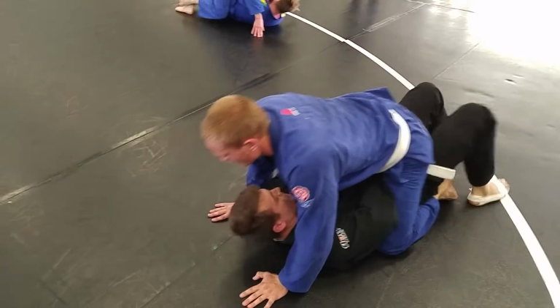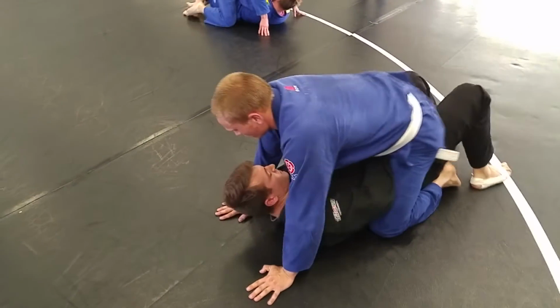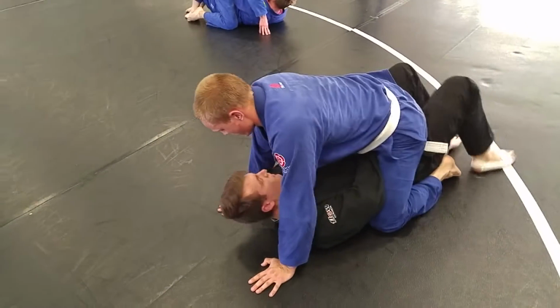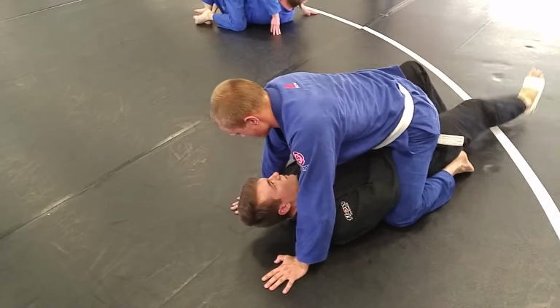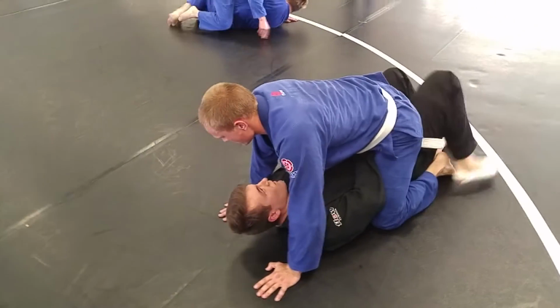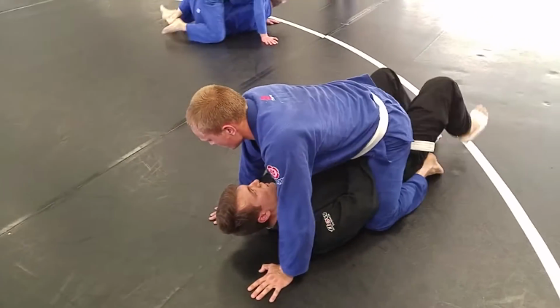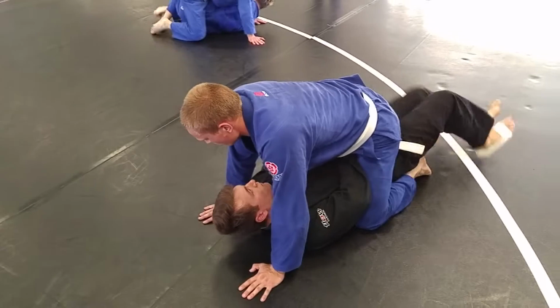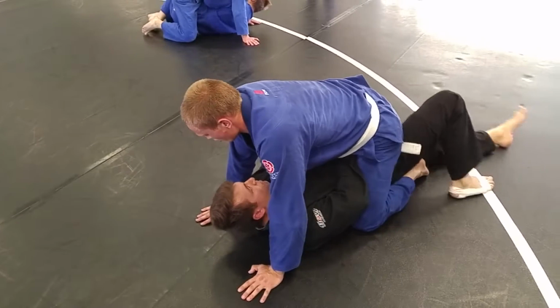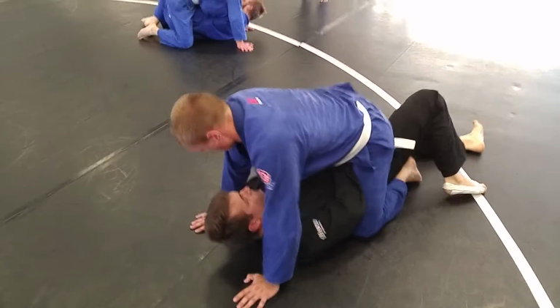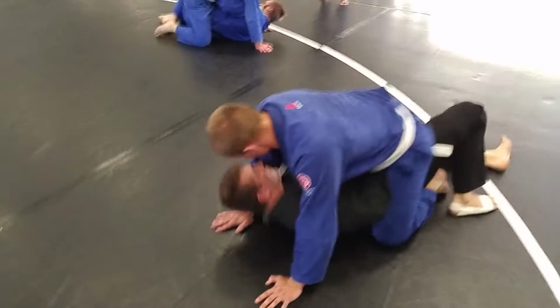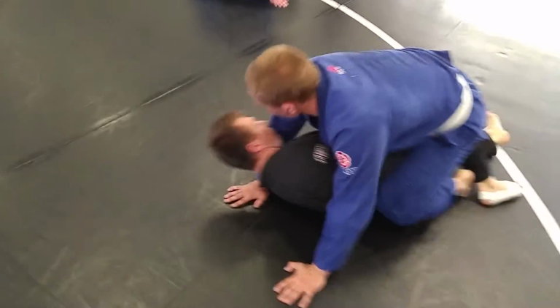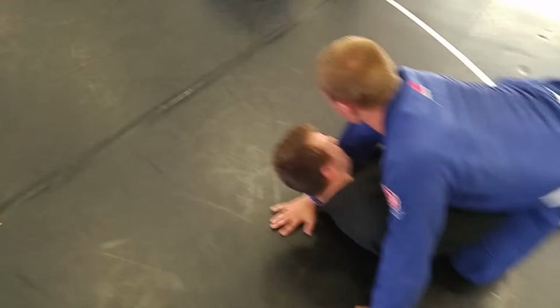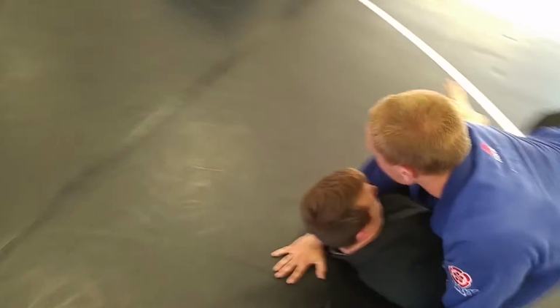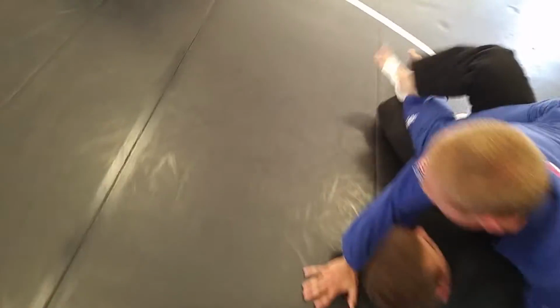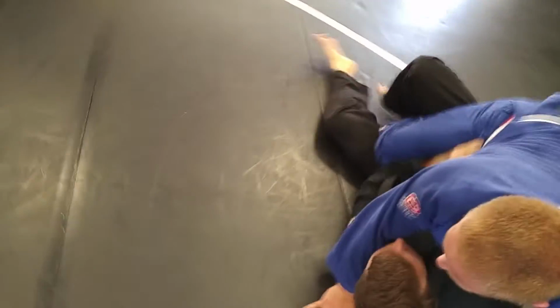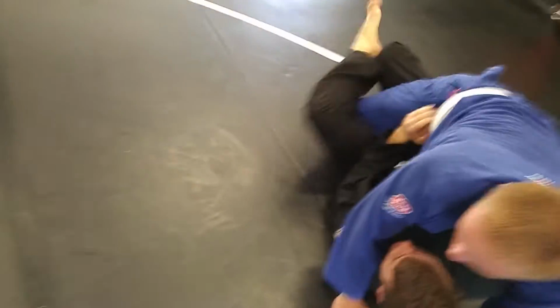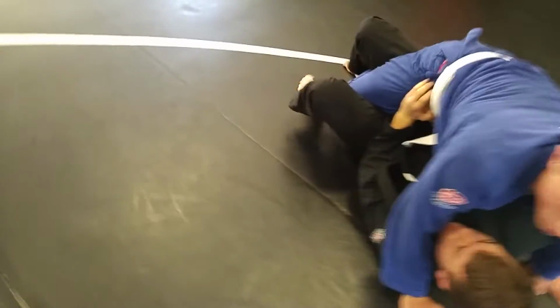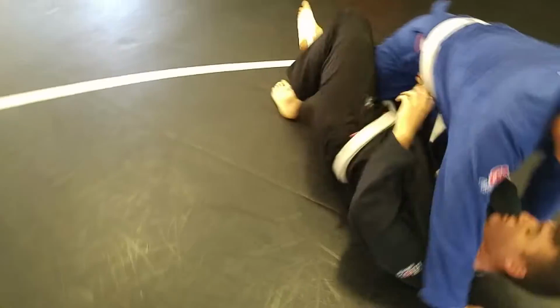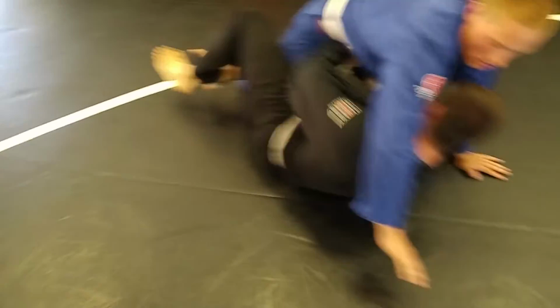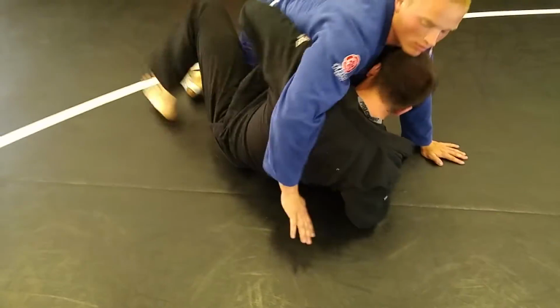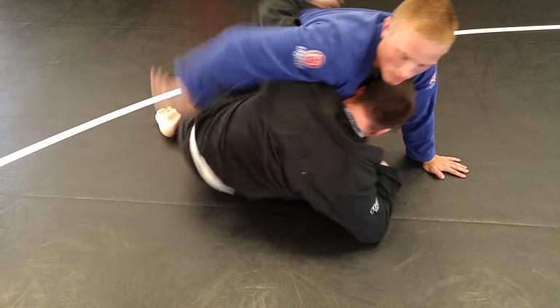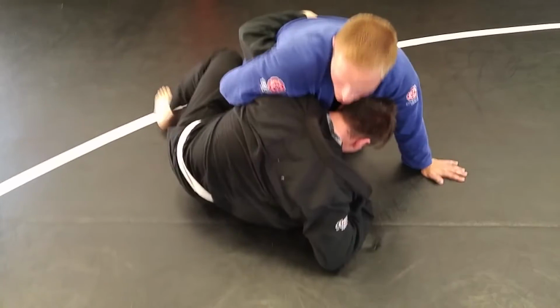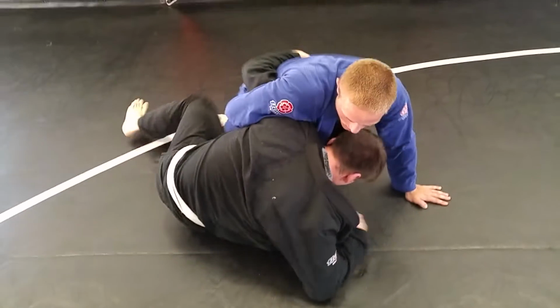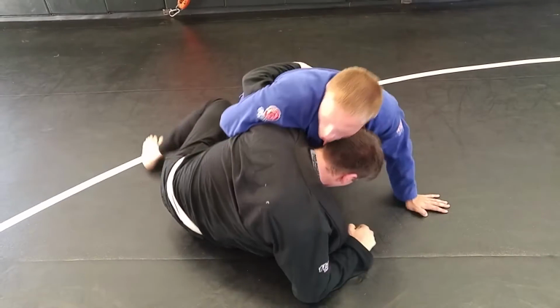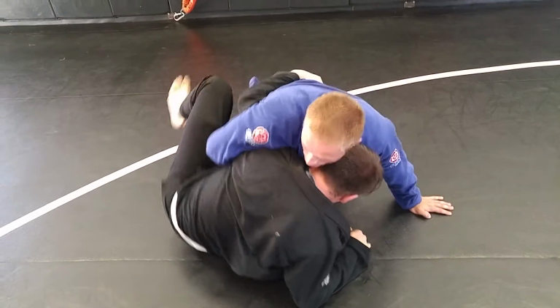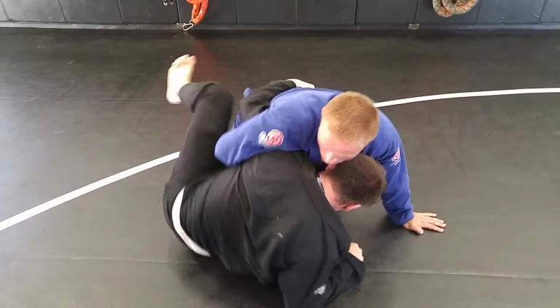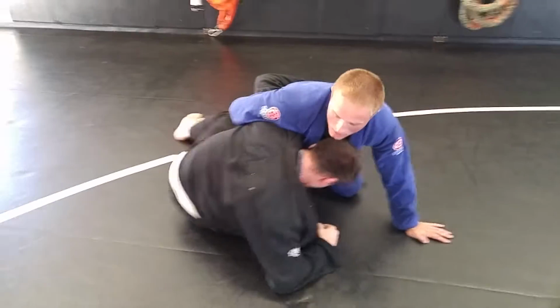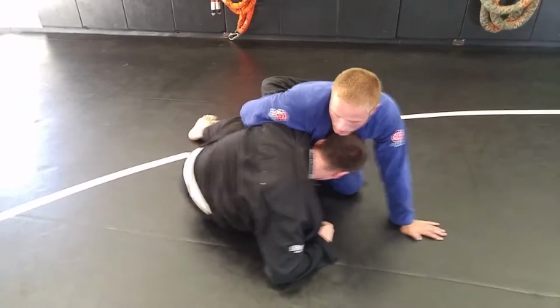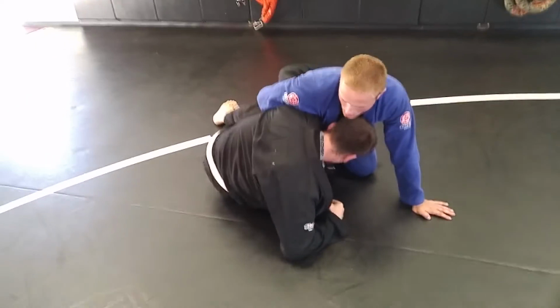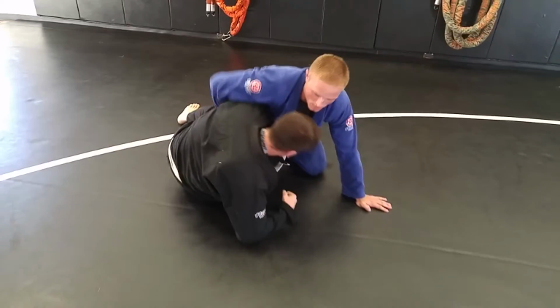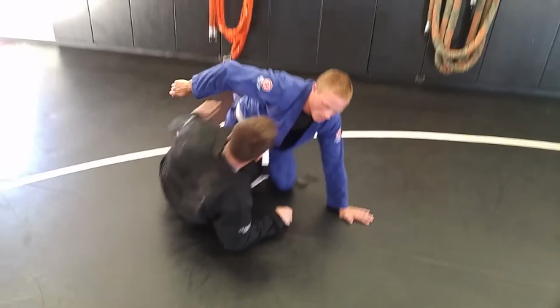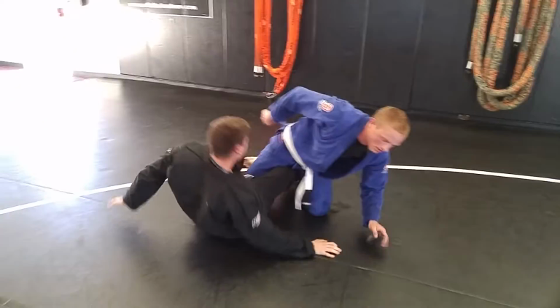There you go. Frames. Flatten. Shrimp. There you go — shrimp. Underhook. There it is, beautiful. That's it. You're already up on the elbow.